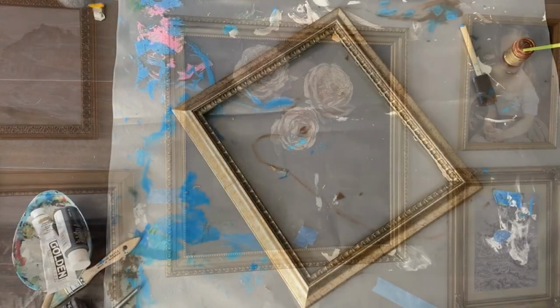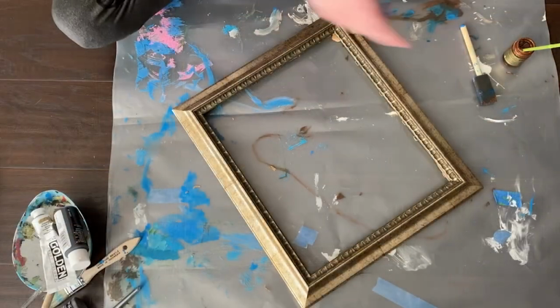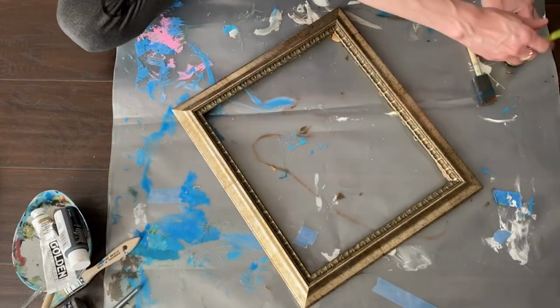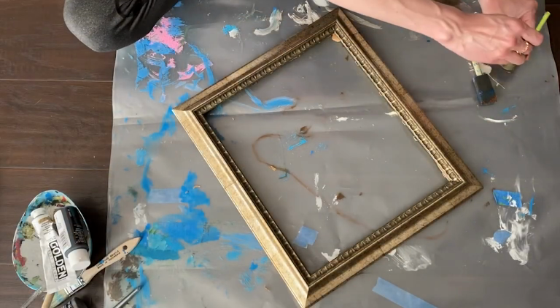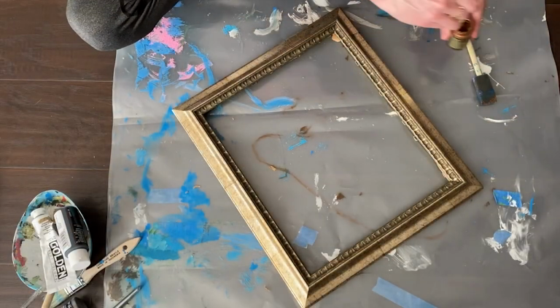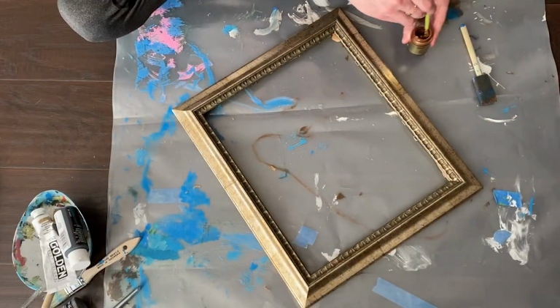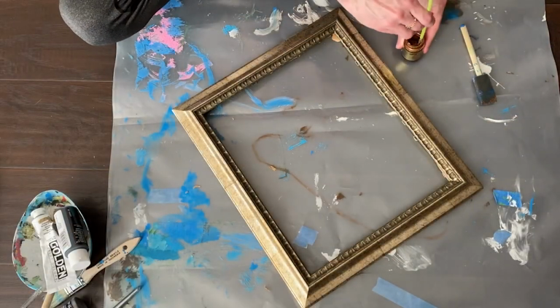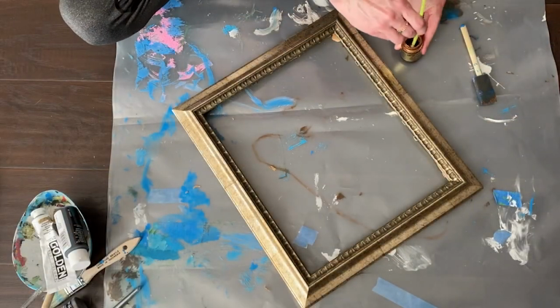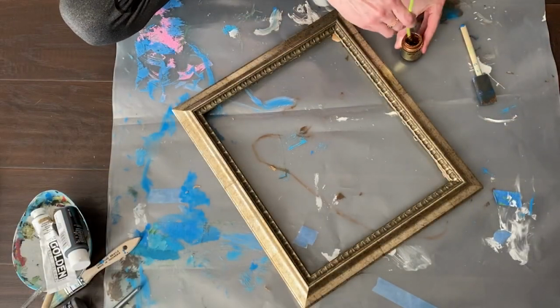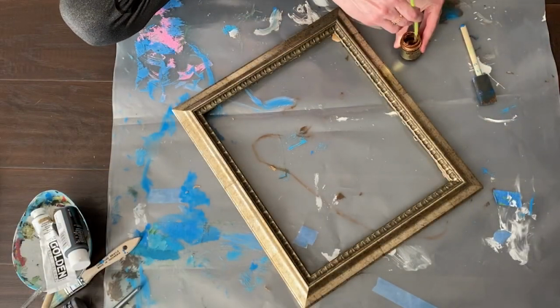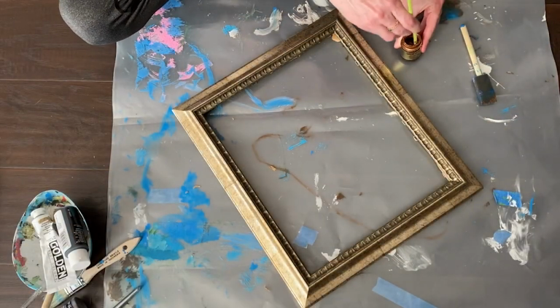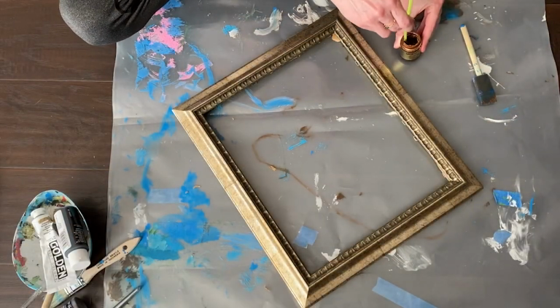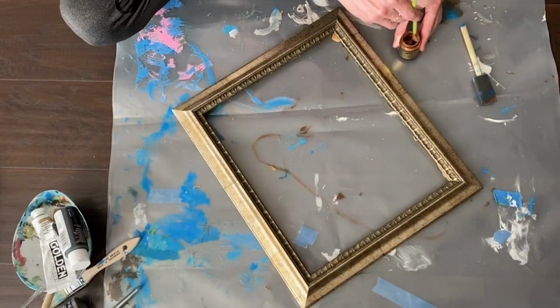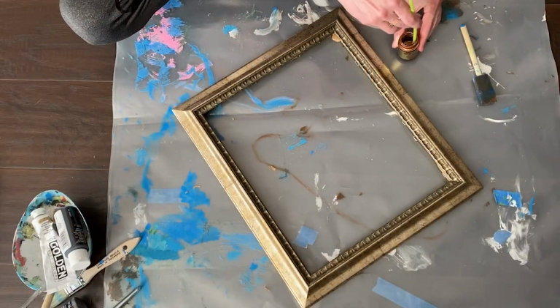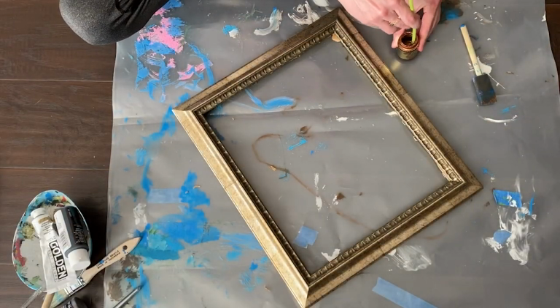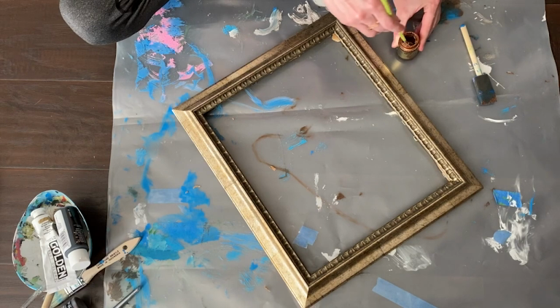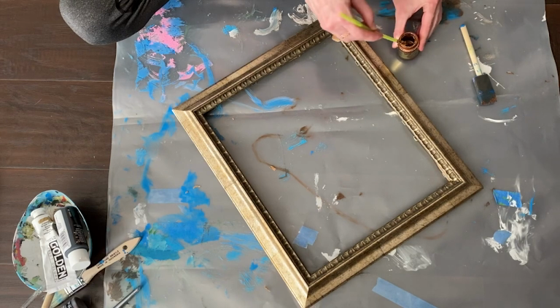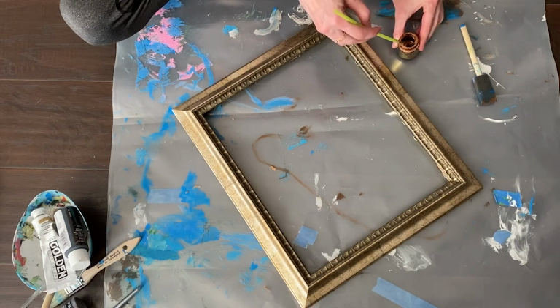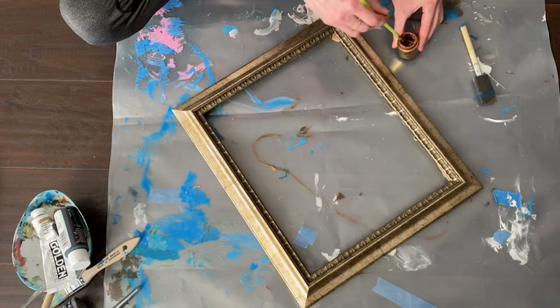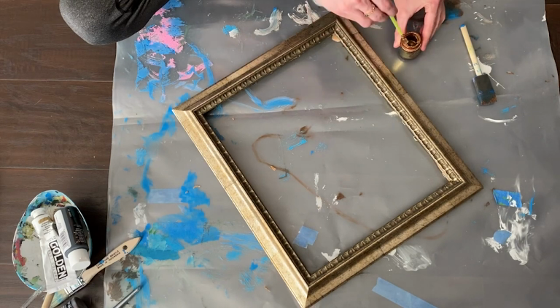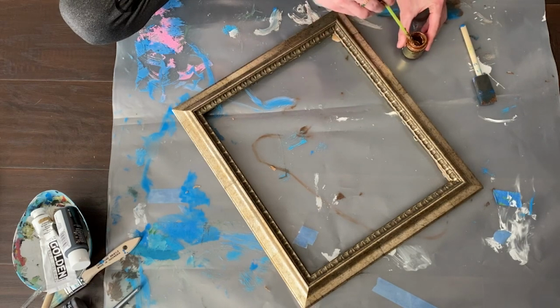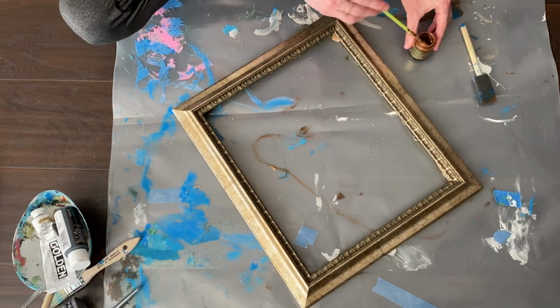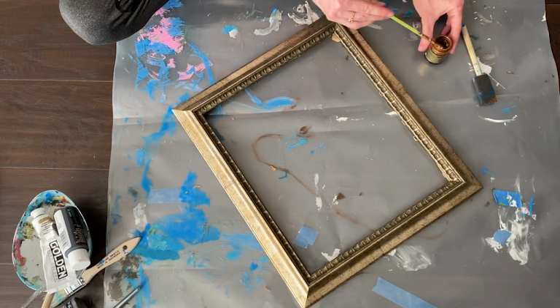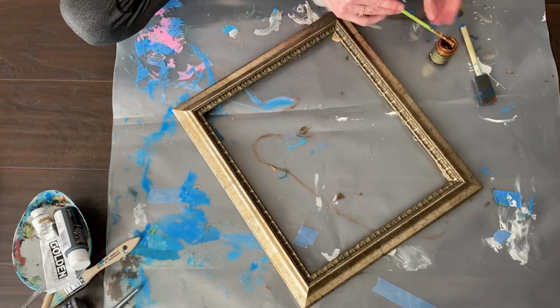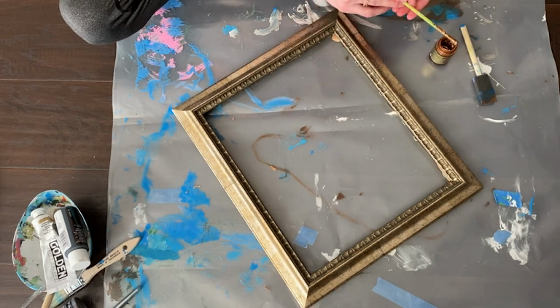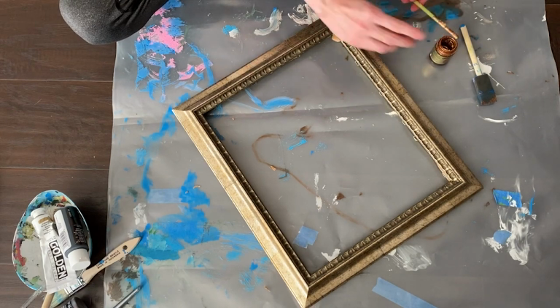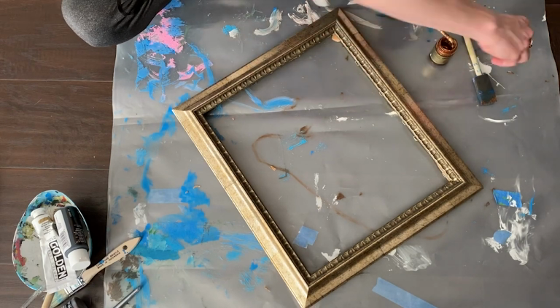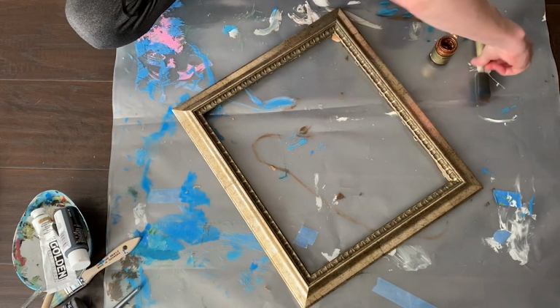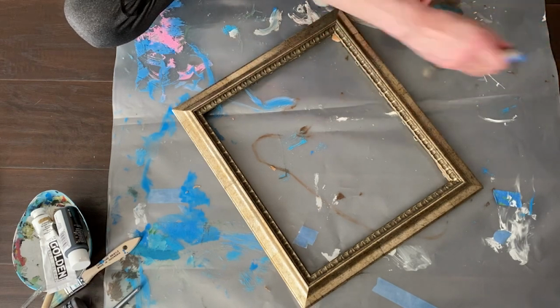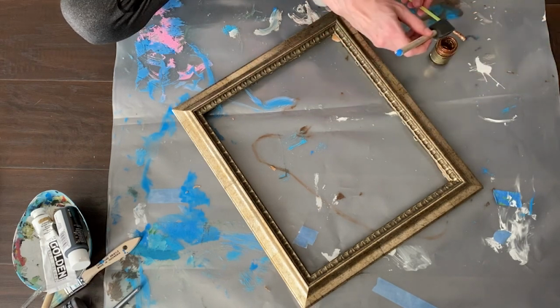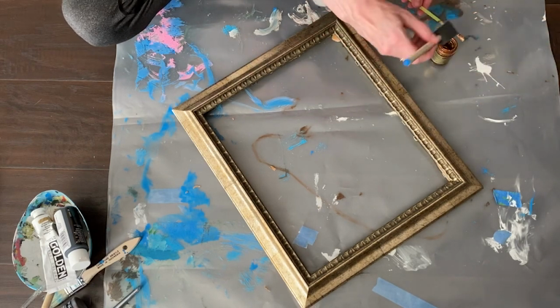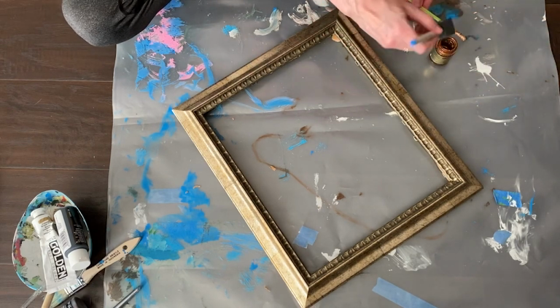This next frame already had a nice metallic tone, but the gold was a little muted so I brushed on some bronze liquid gold leaf with a sponge brush to warm it up.